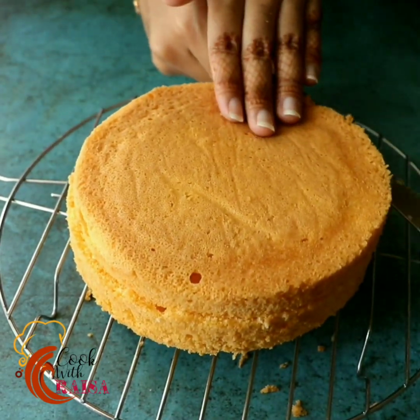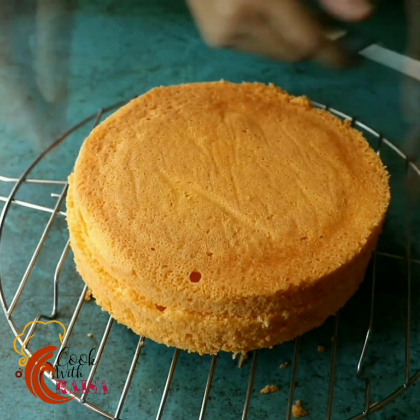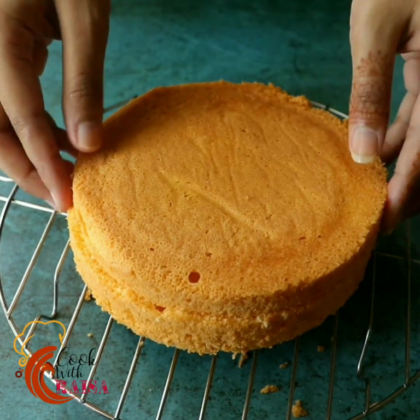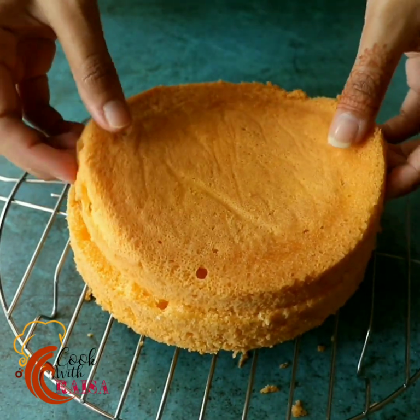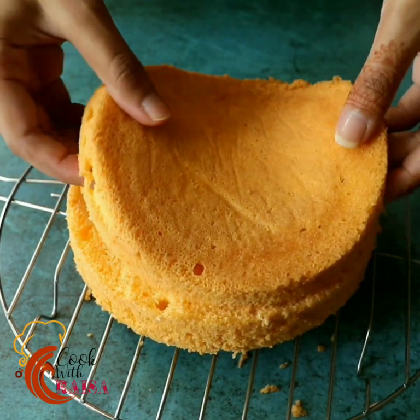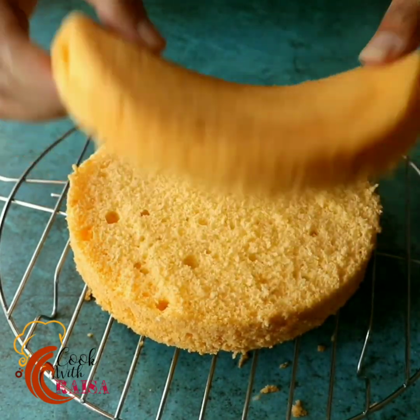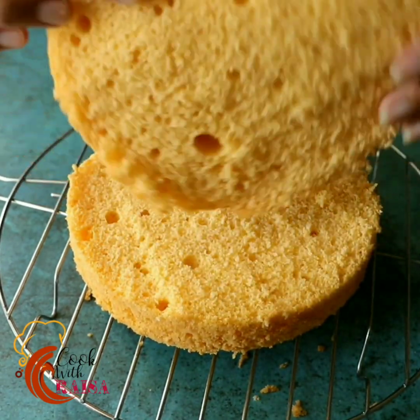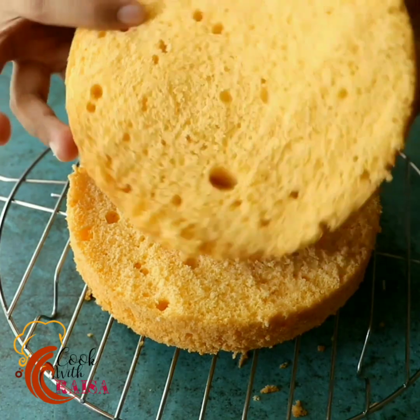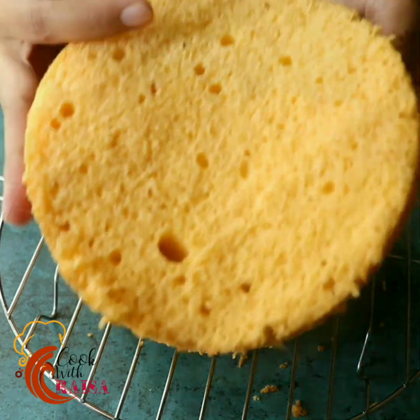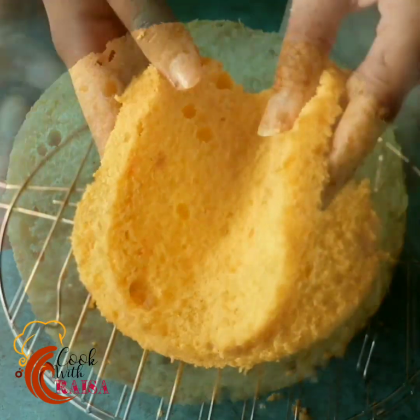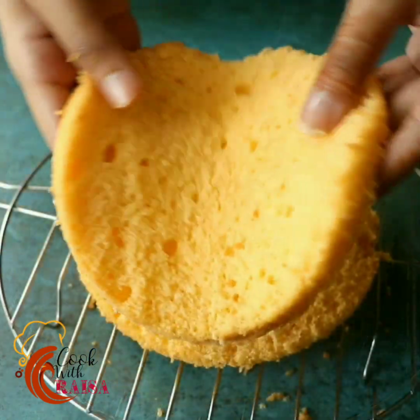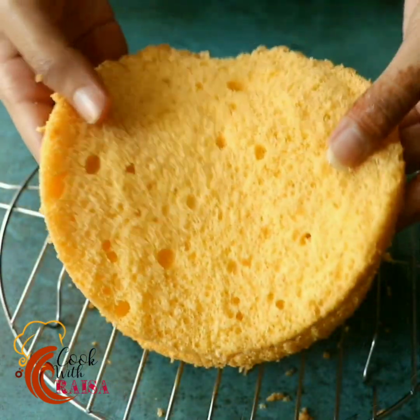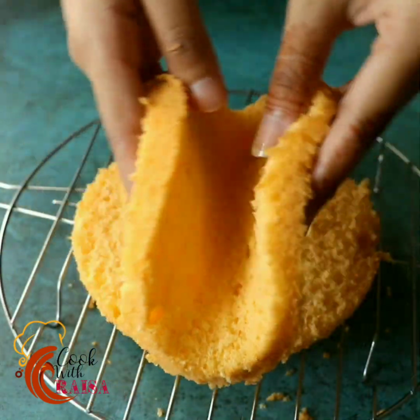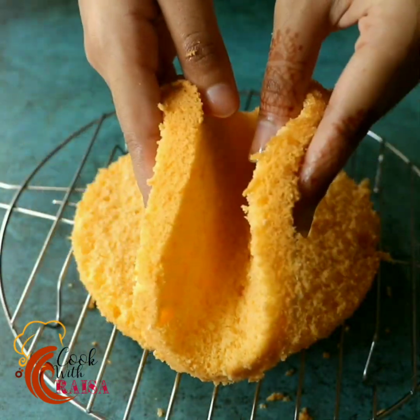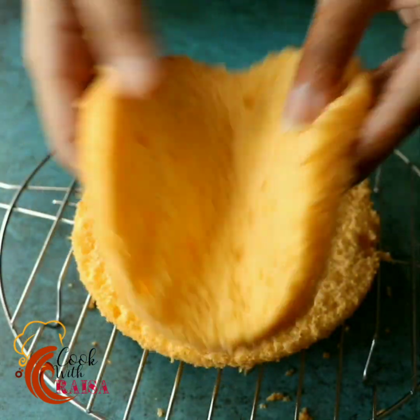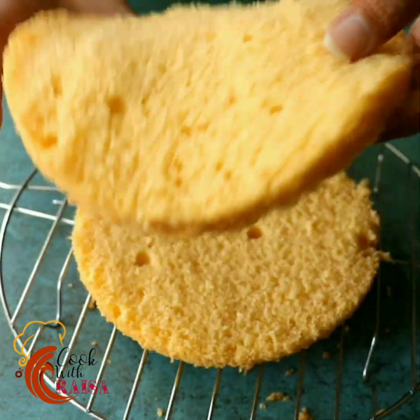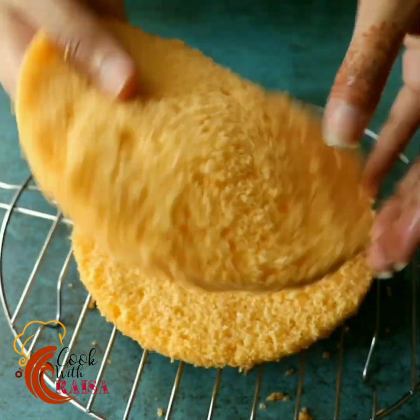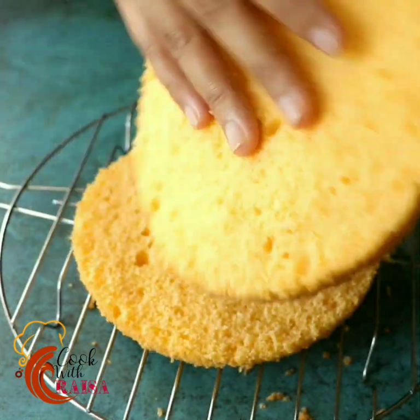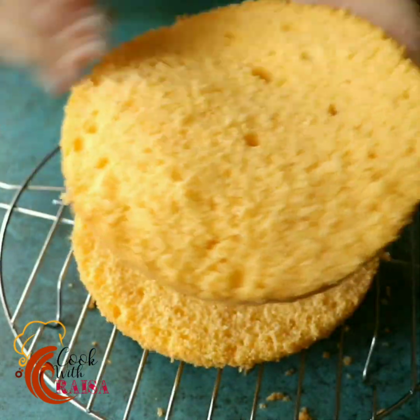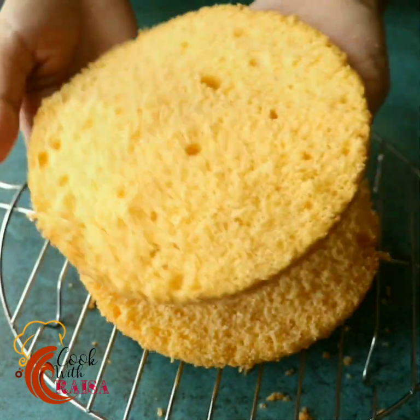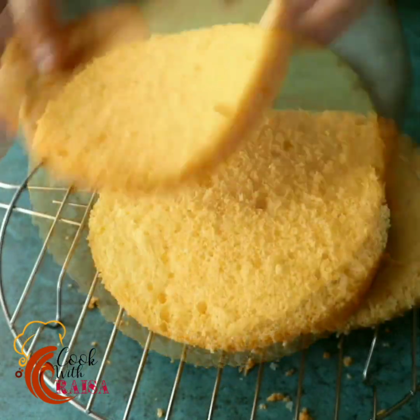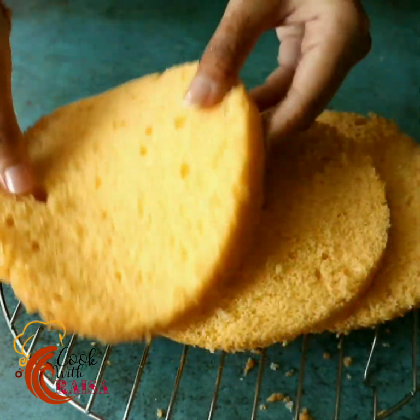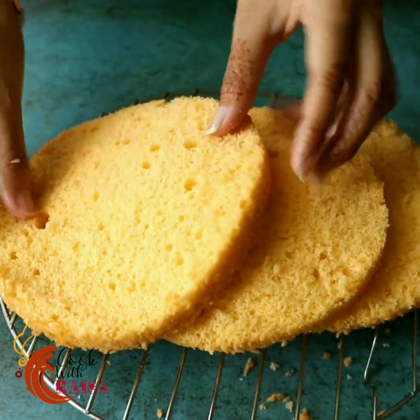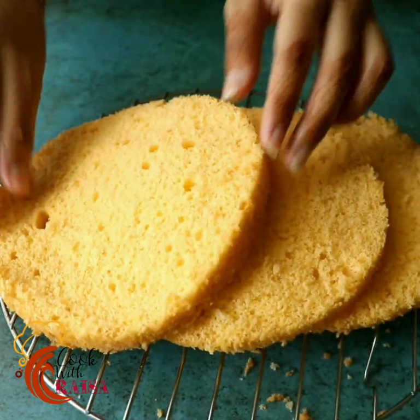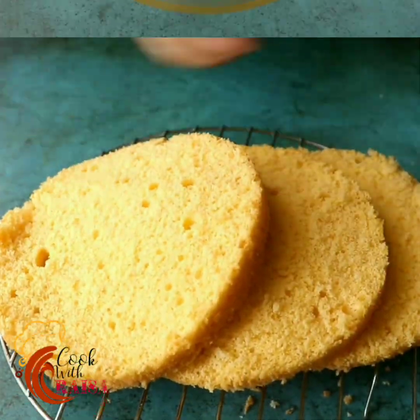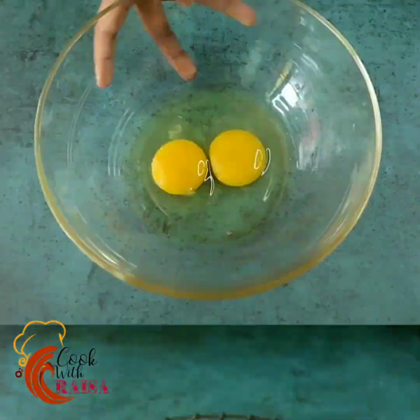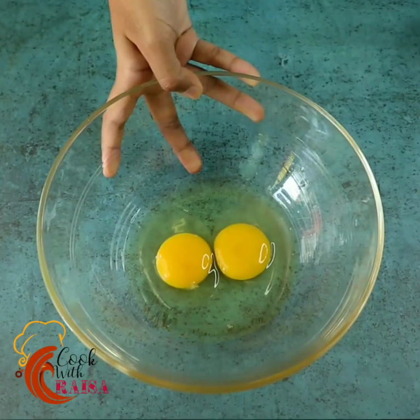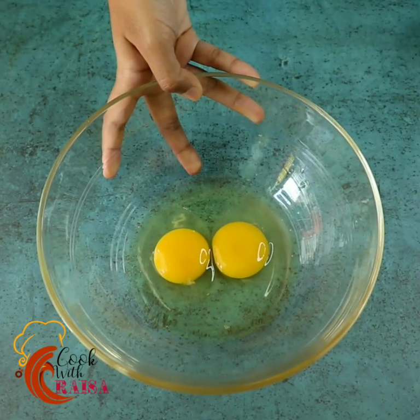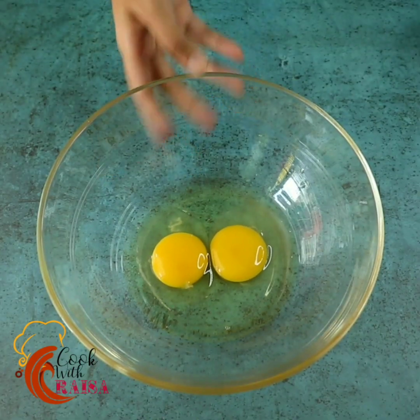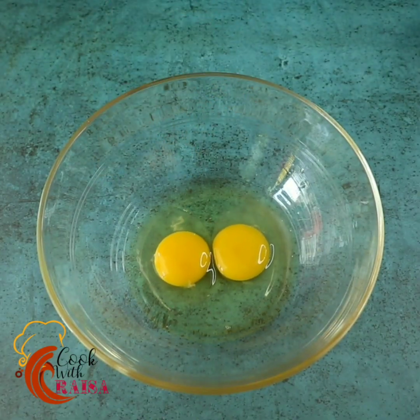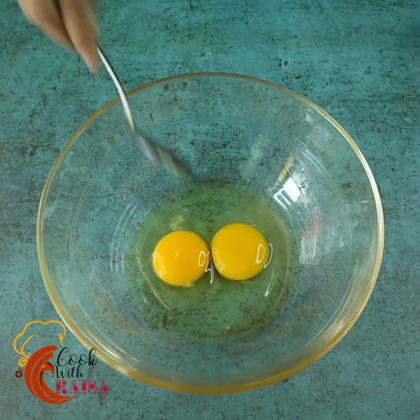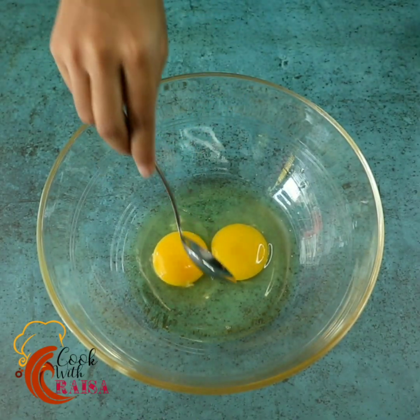Follow this recipe and we will make our sponge cake. We will enjoy today's recipe.